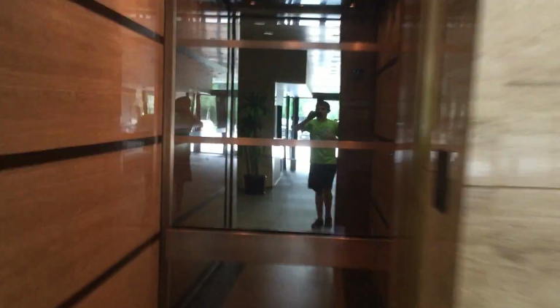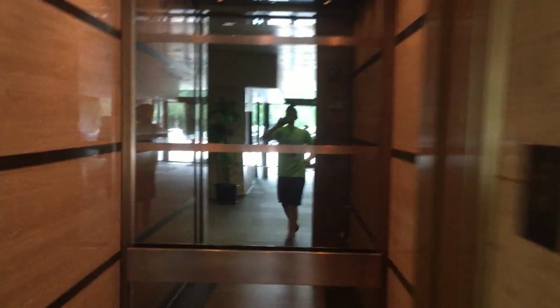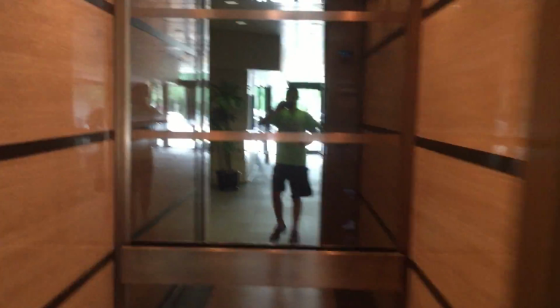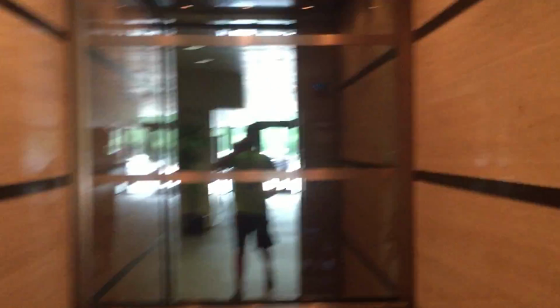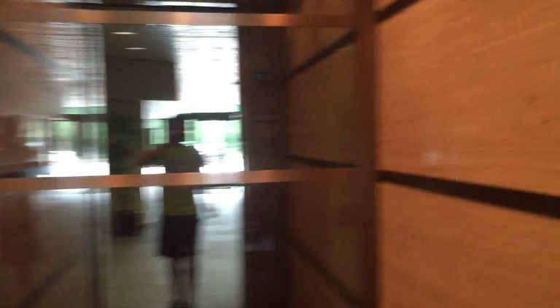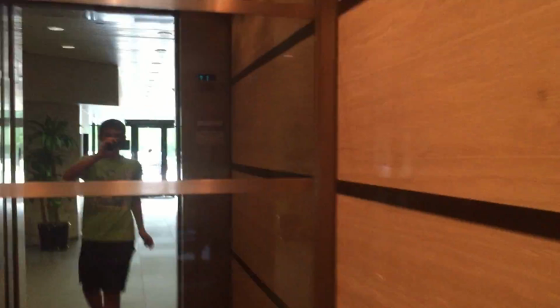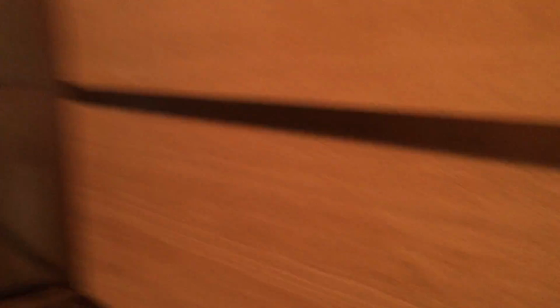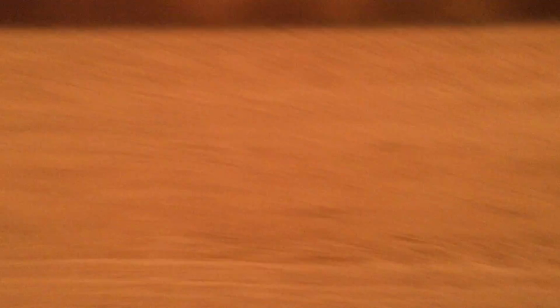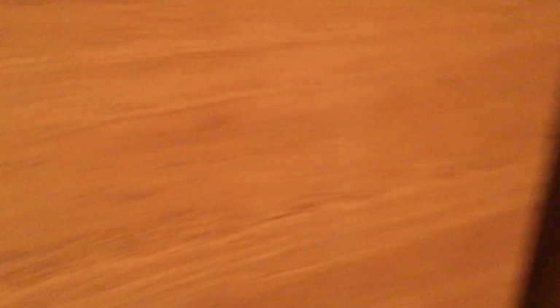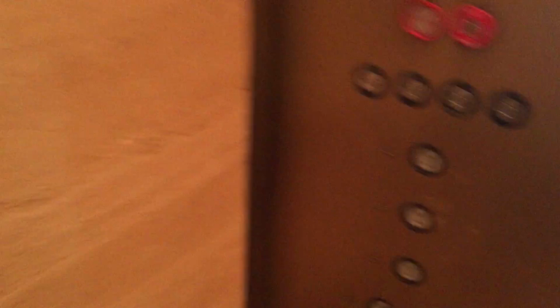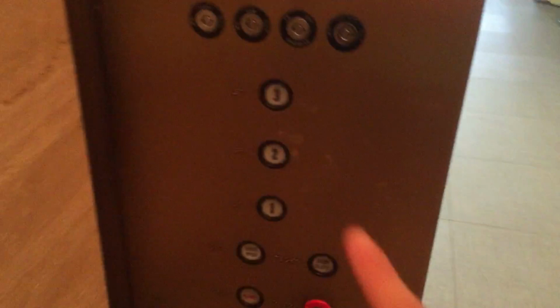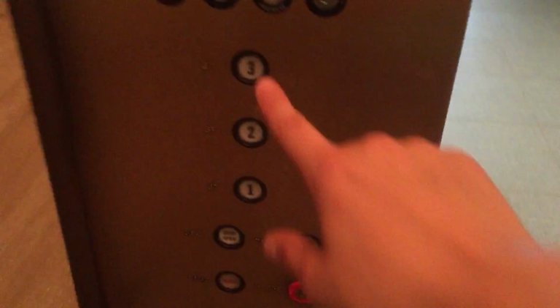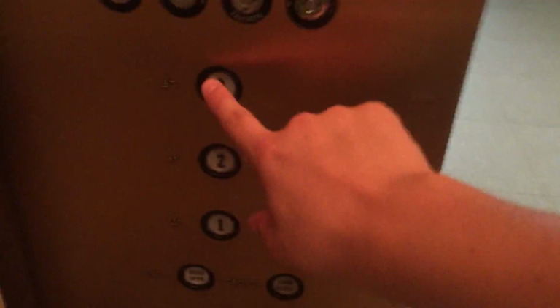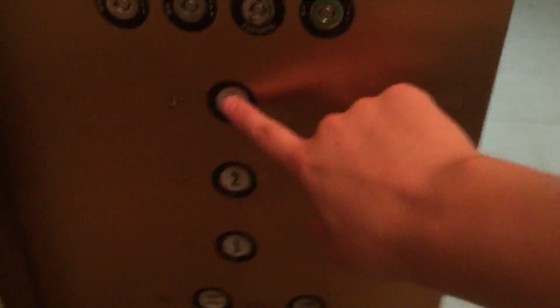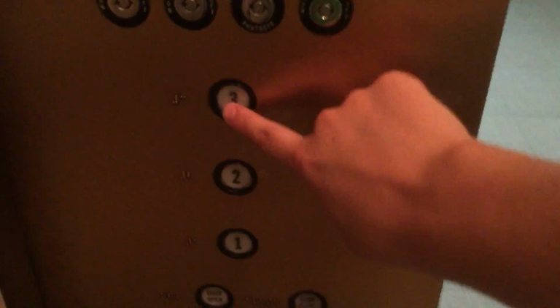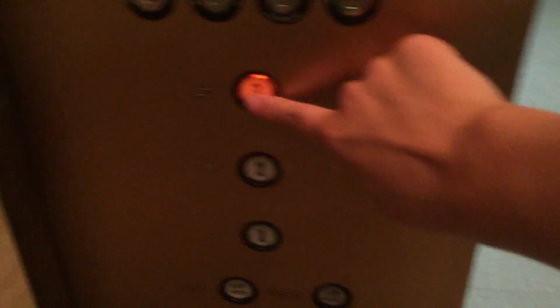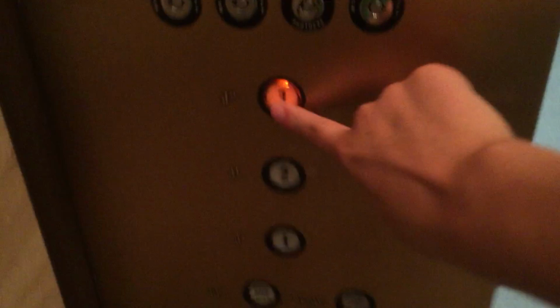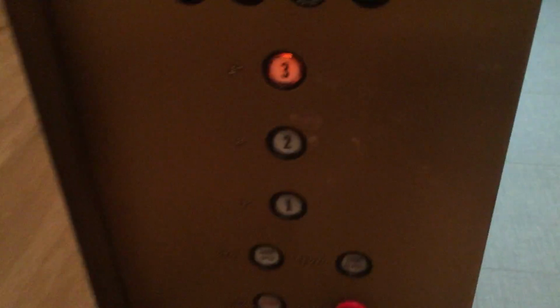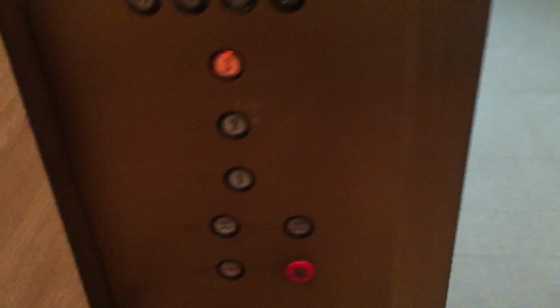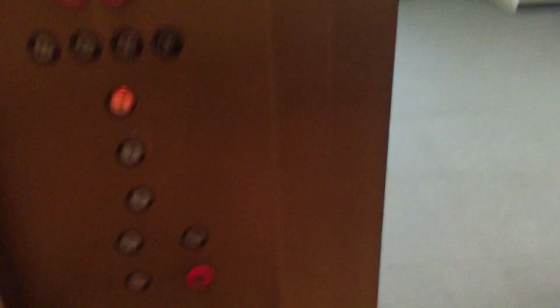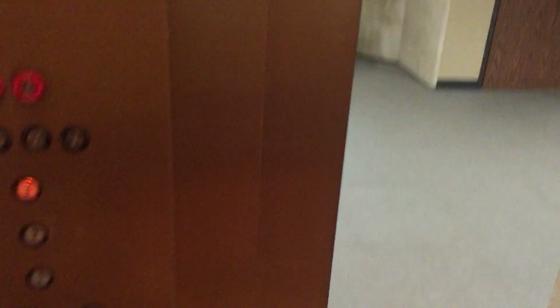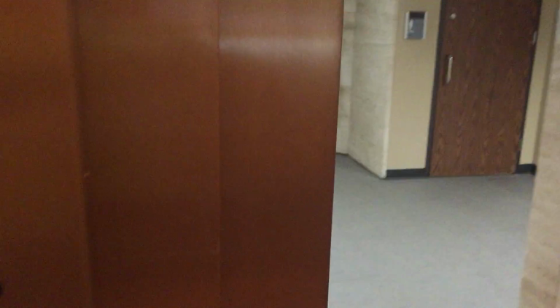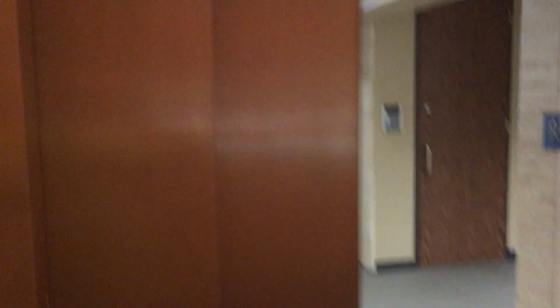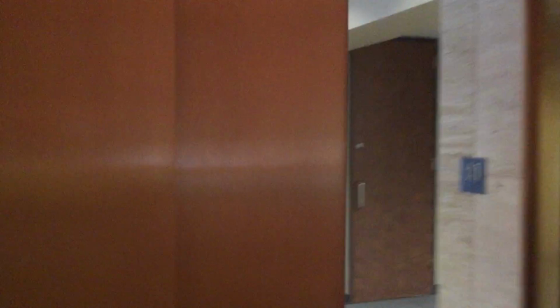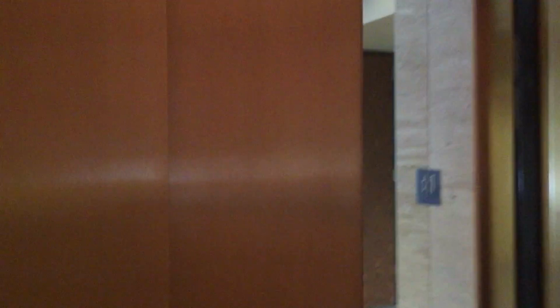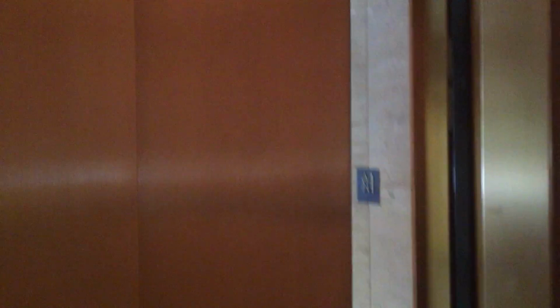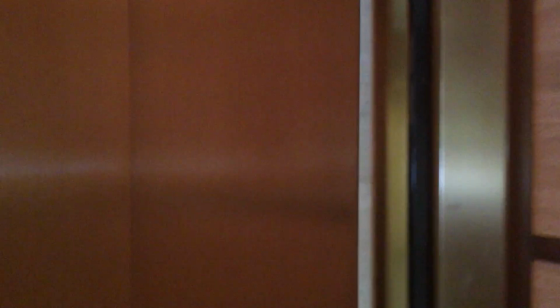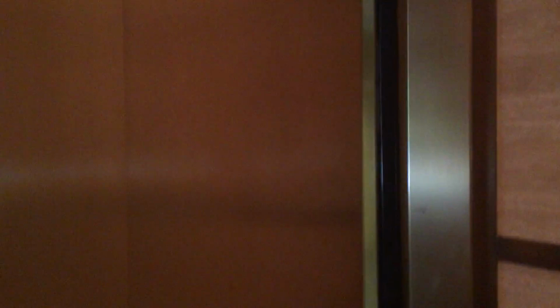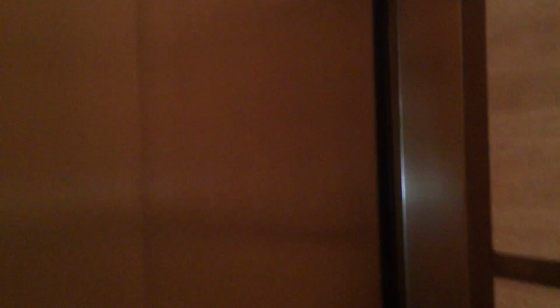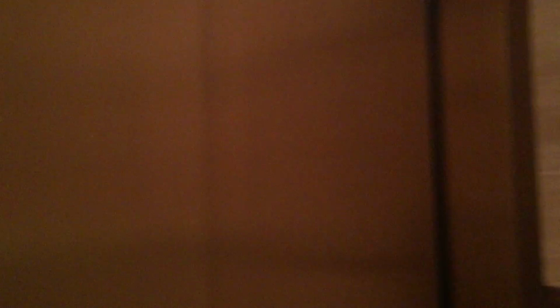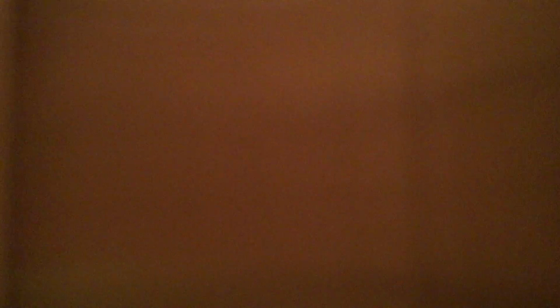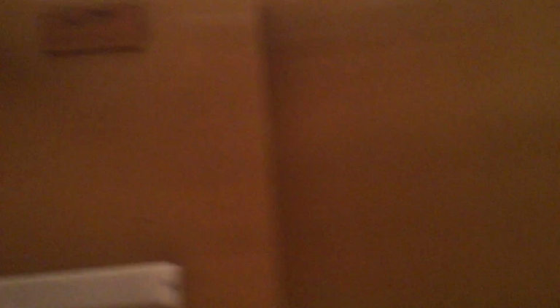This is the elevator at Memorial Hermann in The Woodlands, Texas. We're going to go up to 3, and the door closes when you push the button. I believe this is a Montgomery.